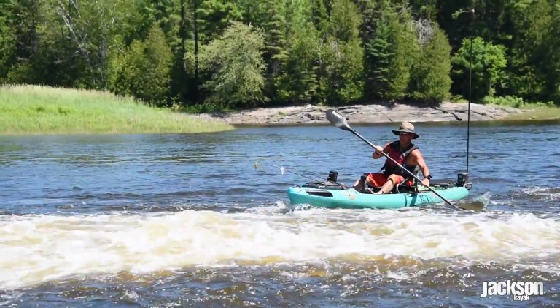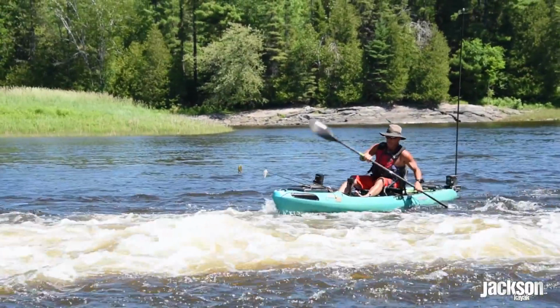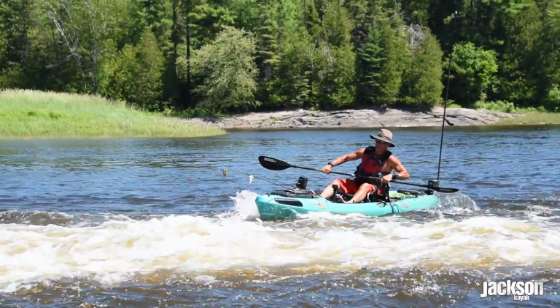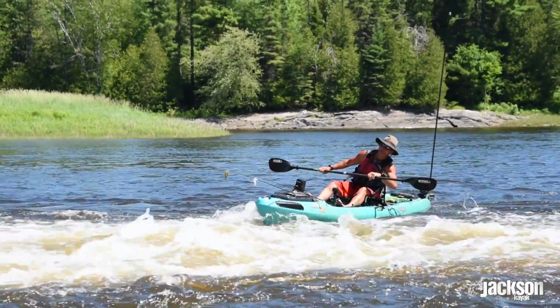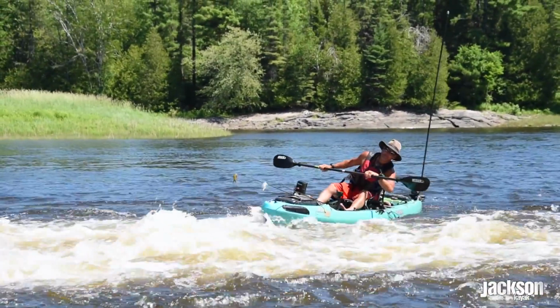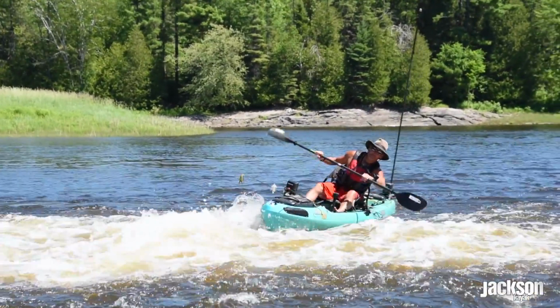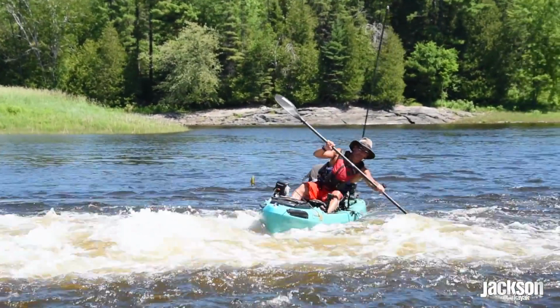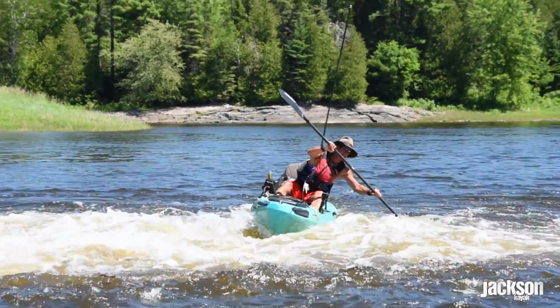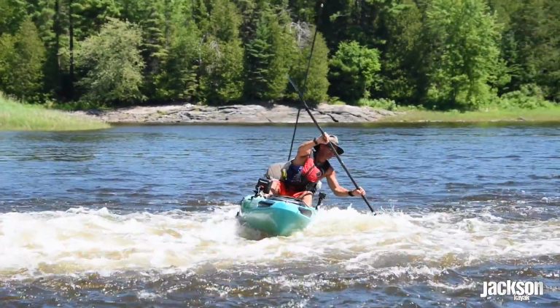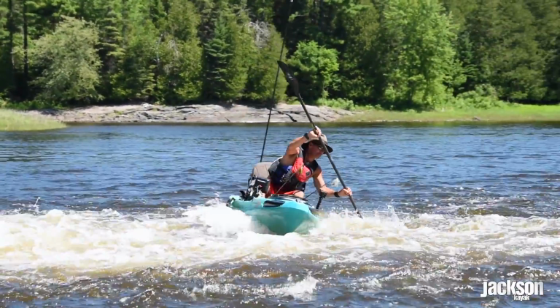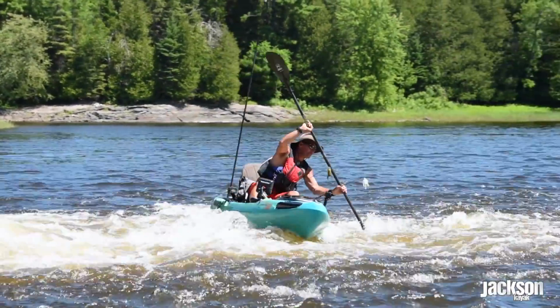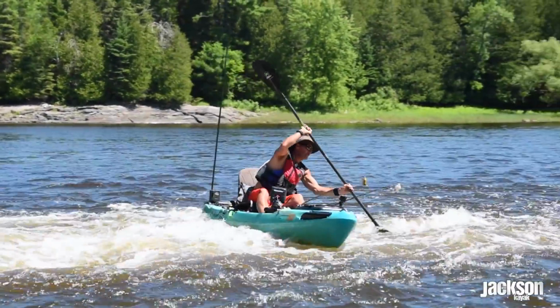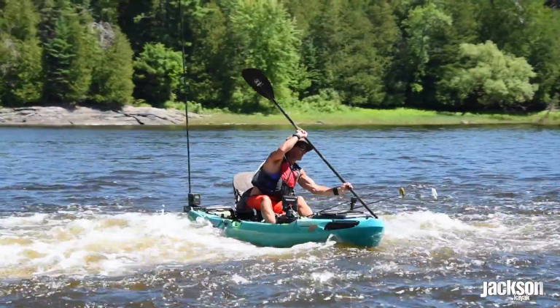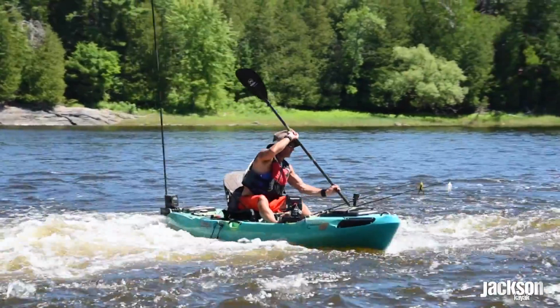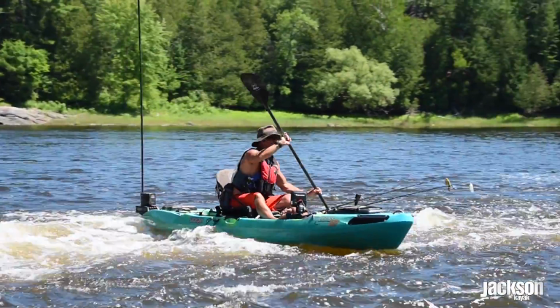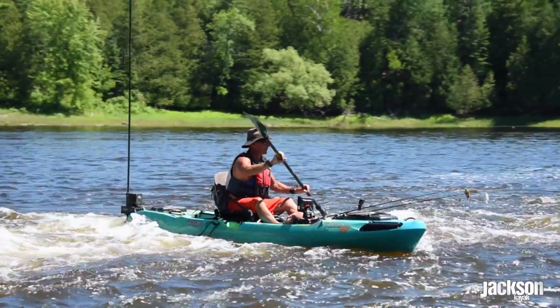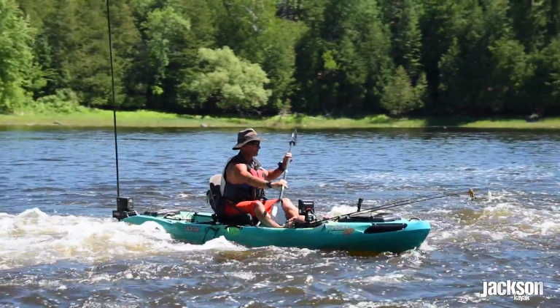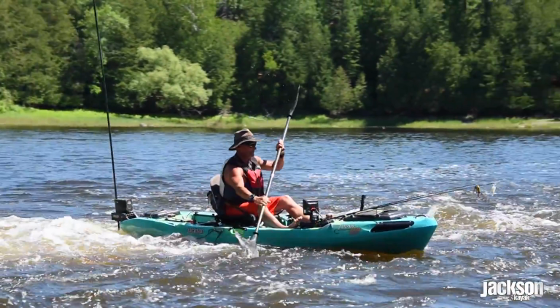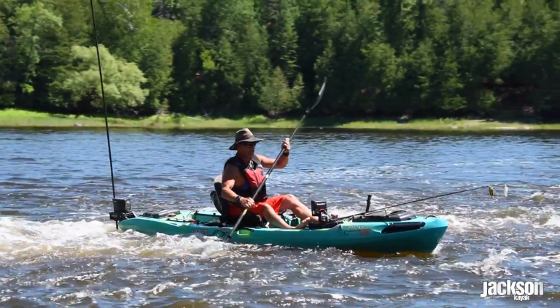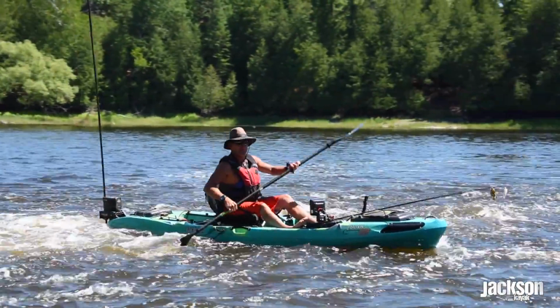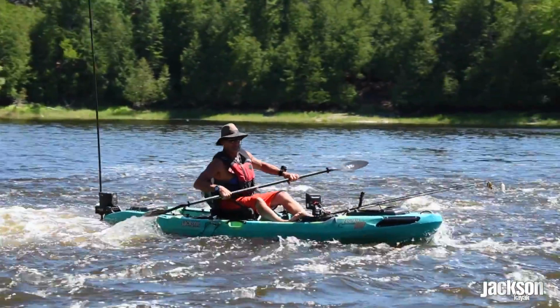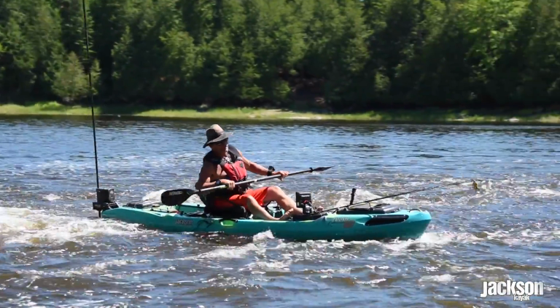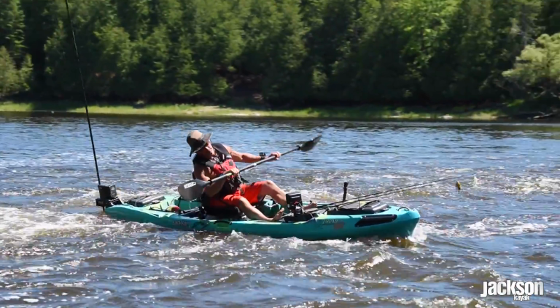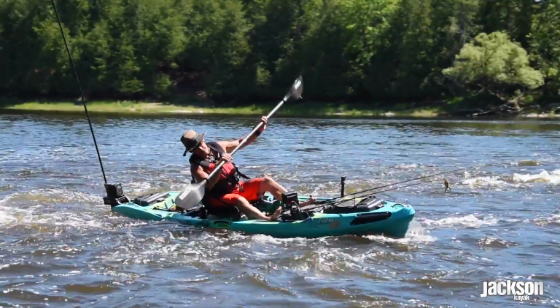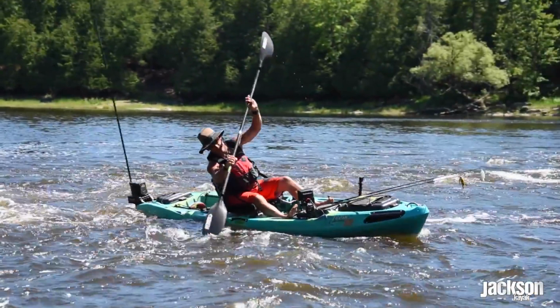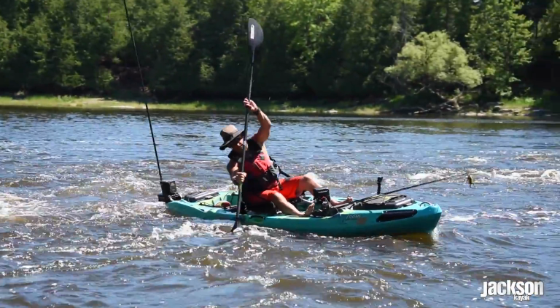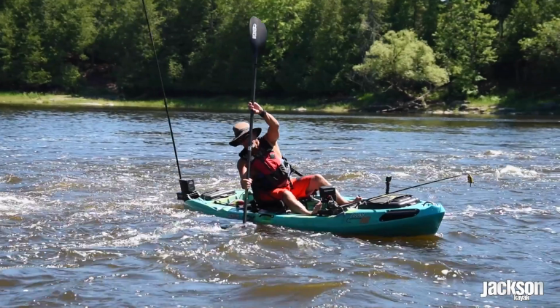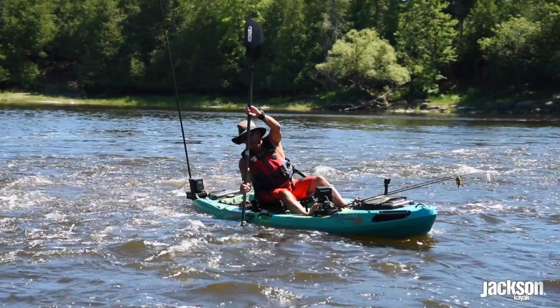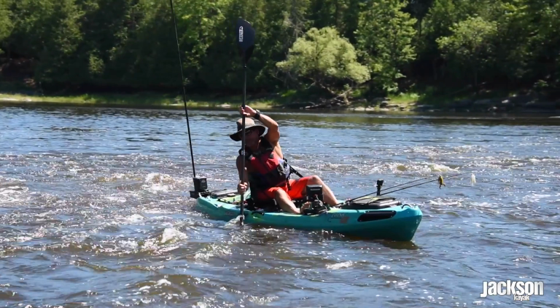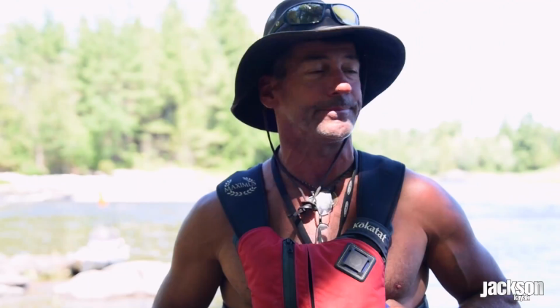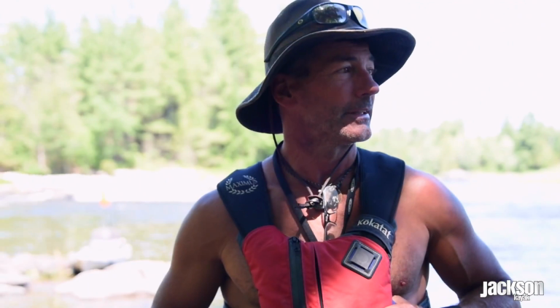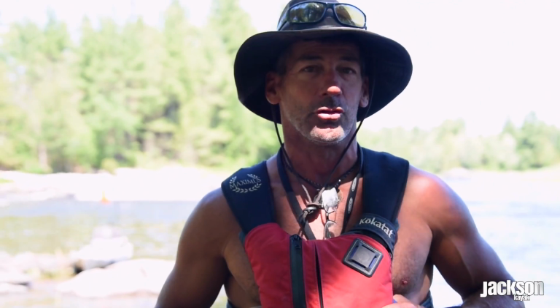And number two: make sure when your rear end crosses the eddy line, you've got some downstream lean. Just think about pushing your downstream butt cheek onto the seat and leaning the boat slightly downstream. That's going to keep you from flipping upstream.